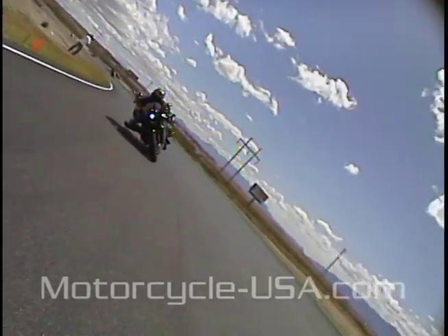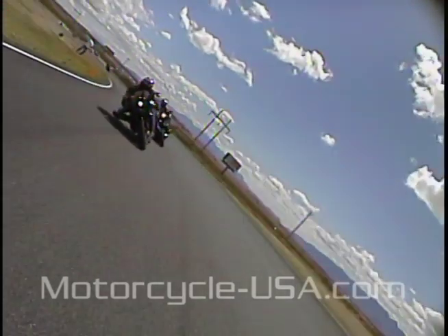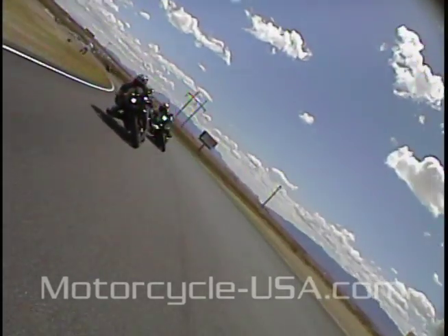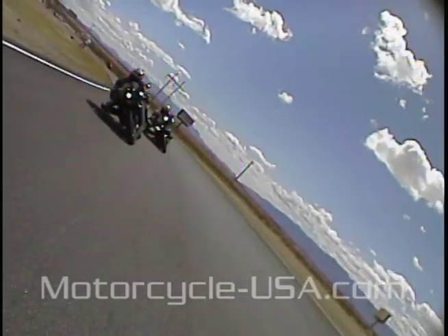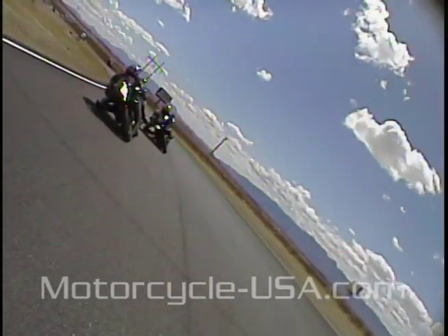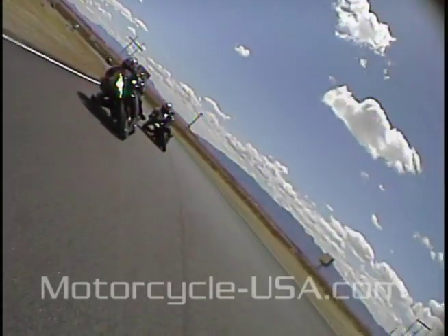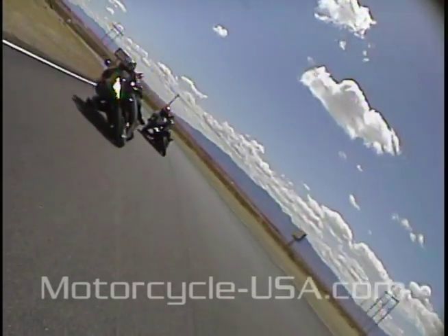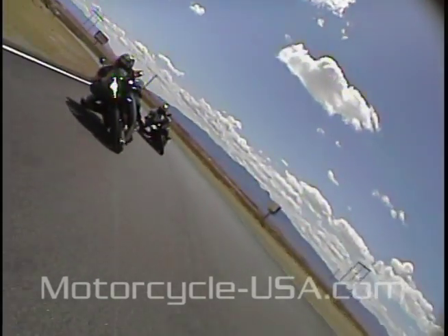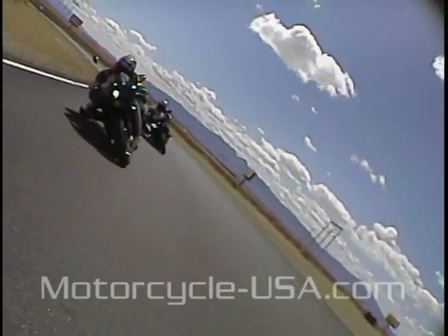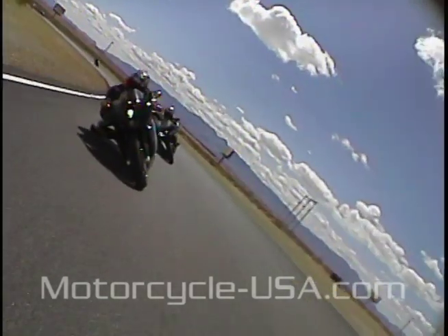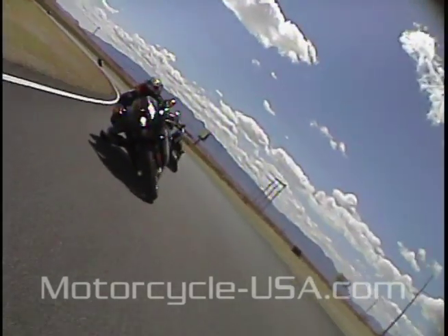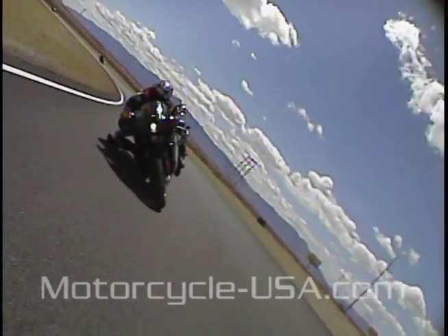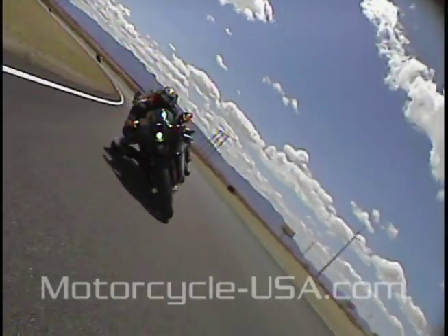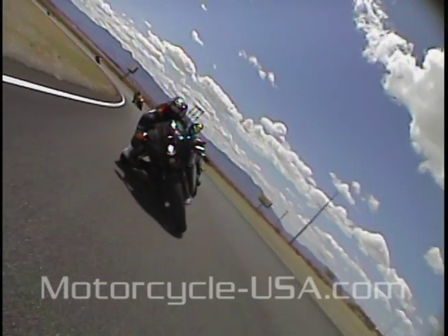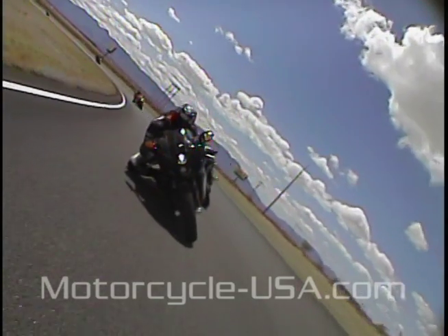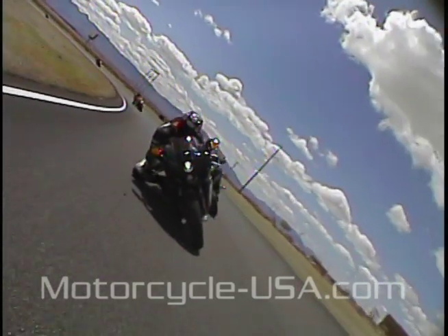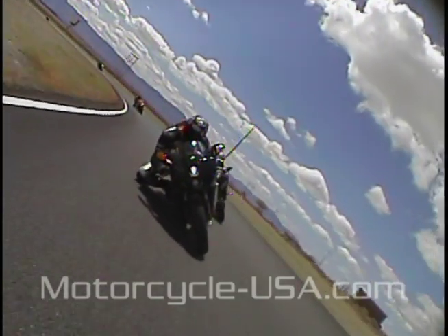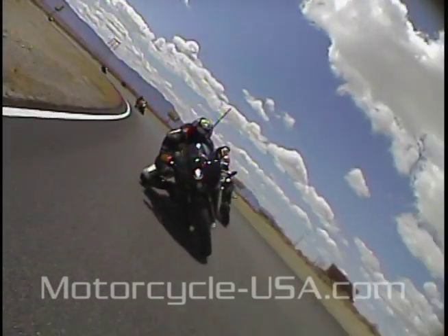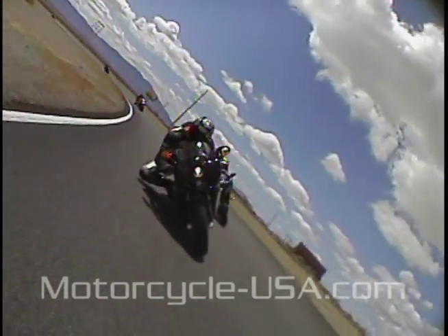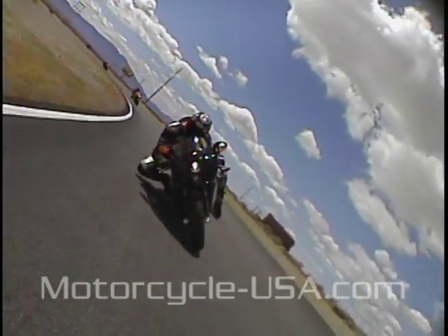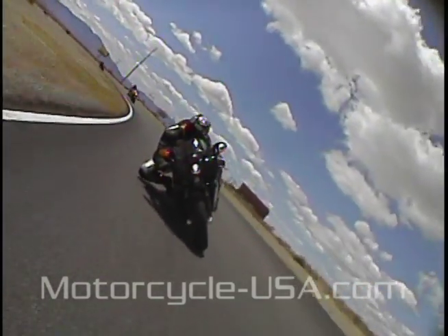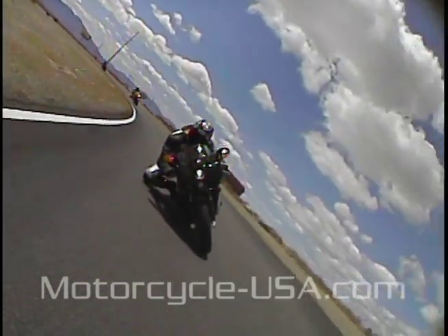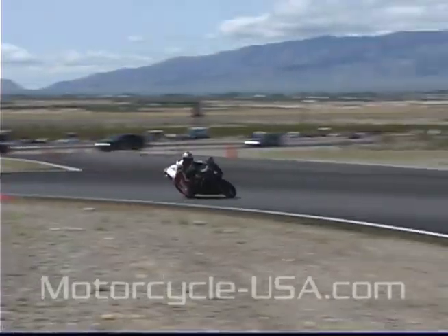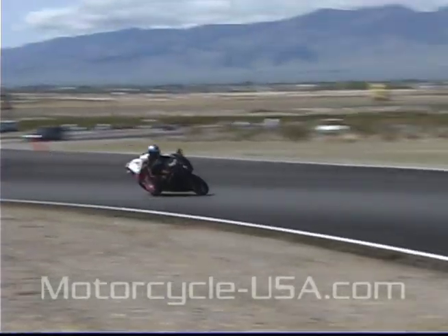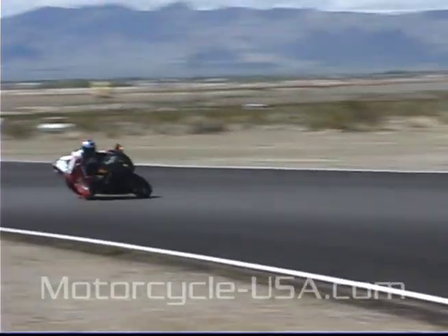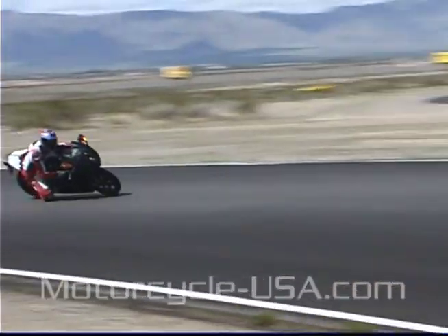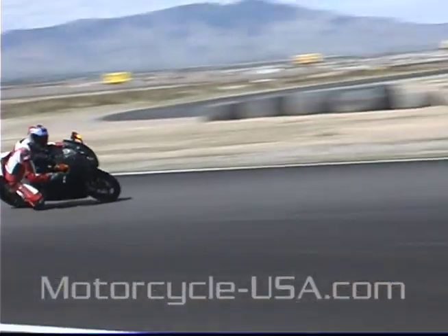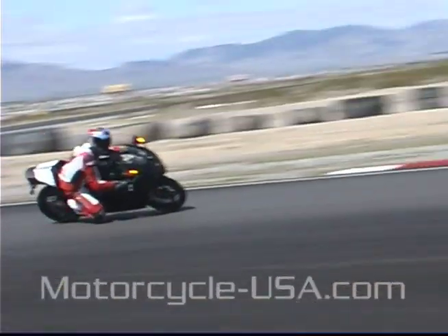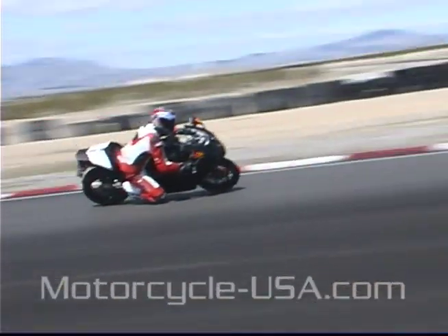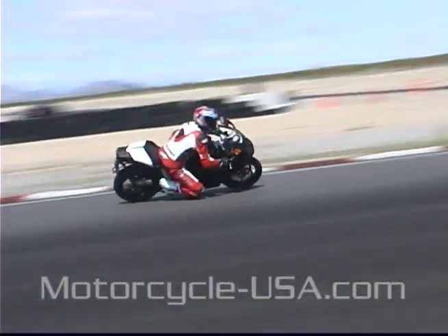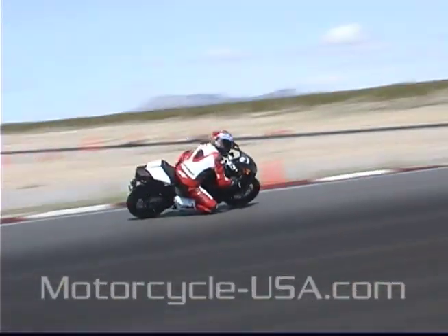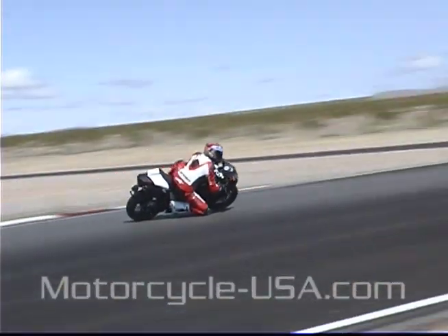The Ducati stands apart from the rest of the Supersport crowd, not only by its lower-revving V-twin, but also by its wonderful composure when leaned over.